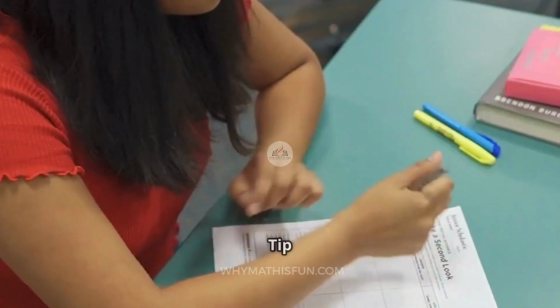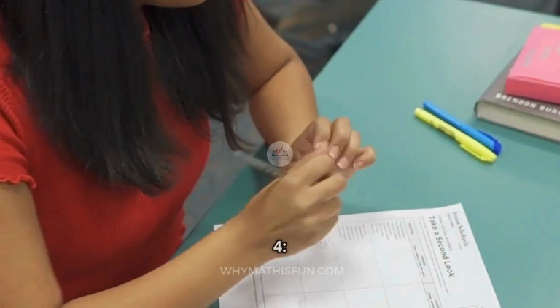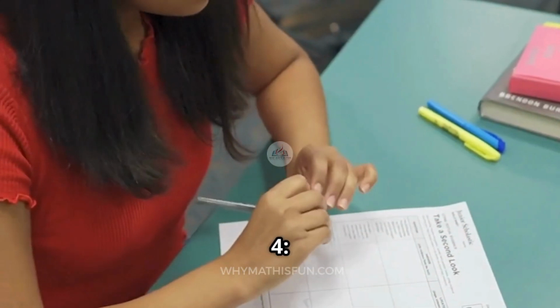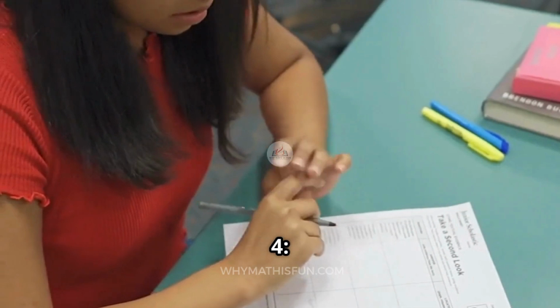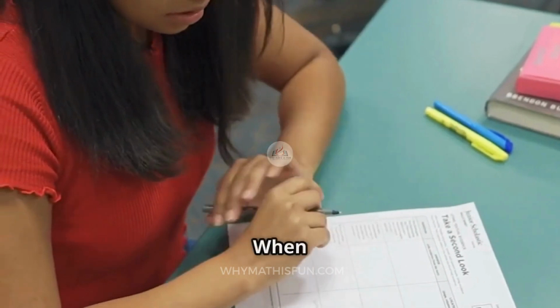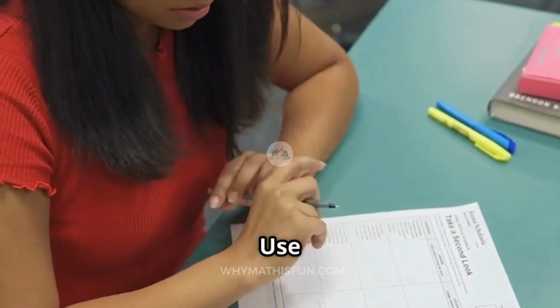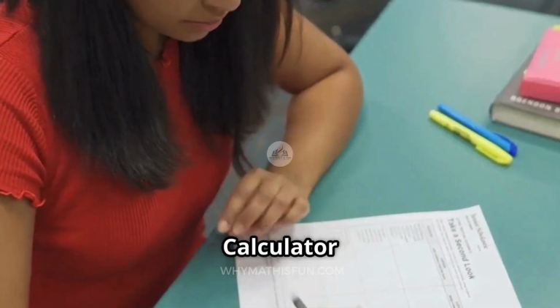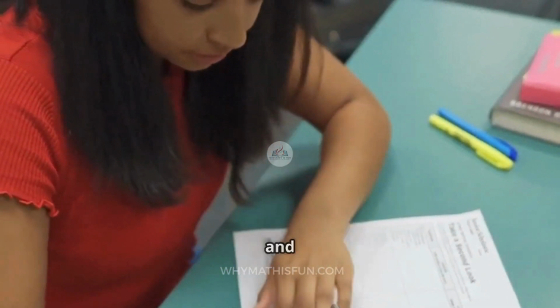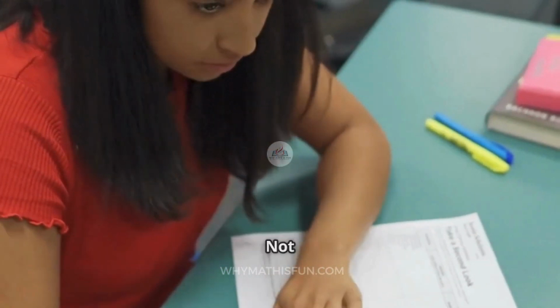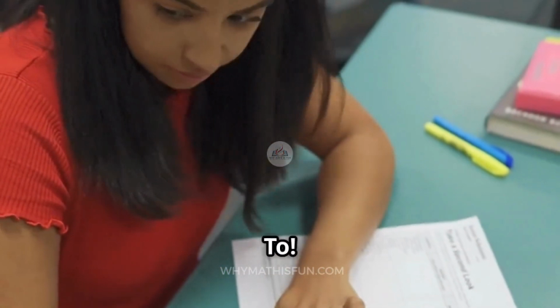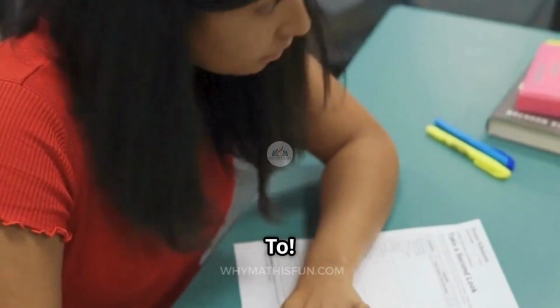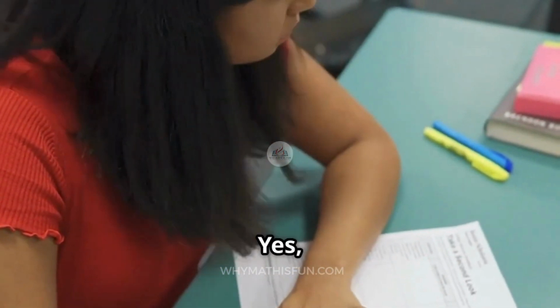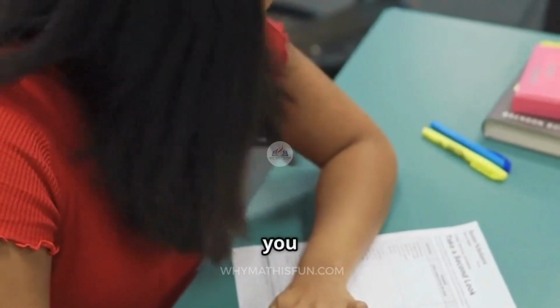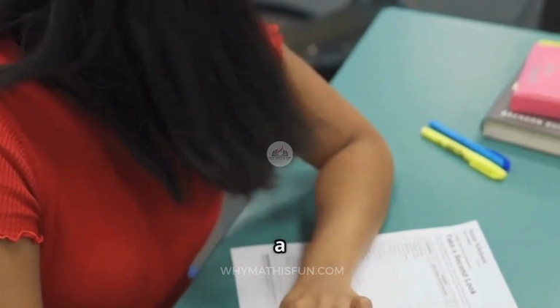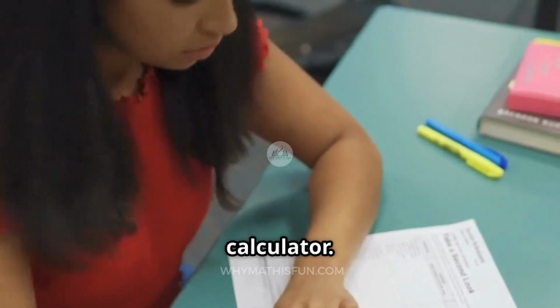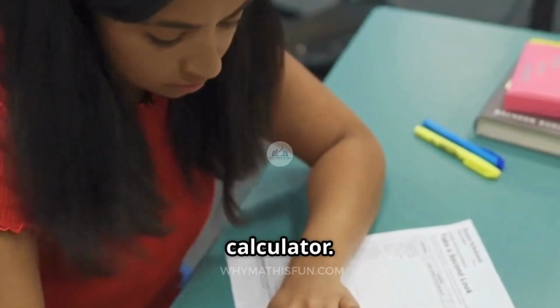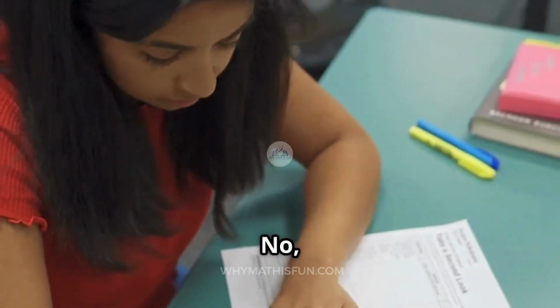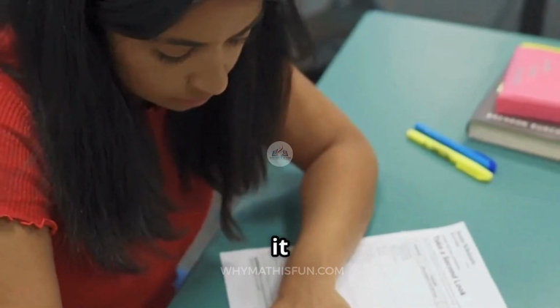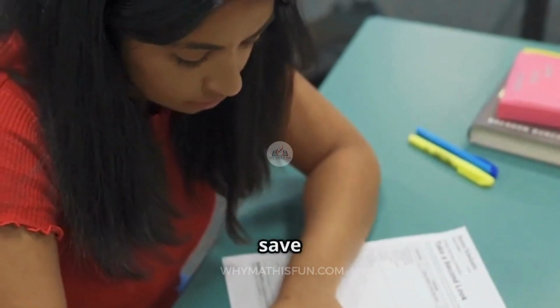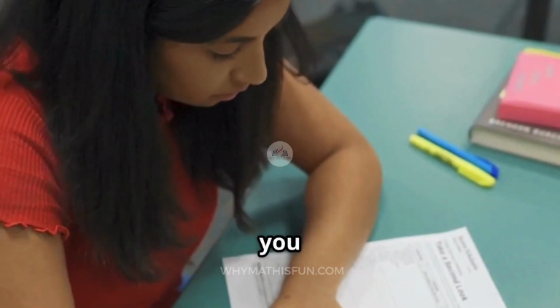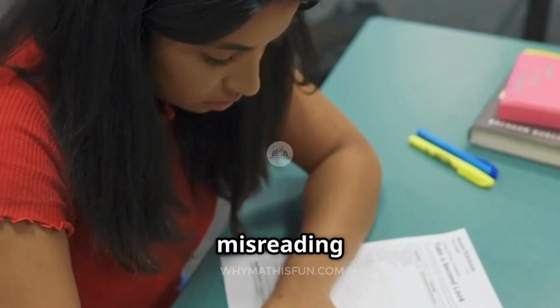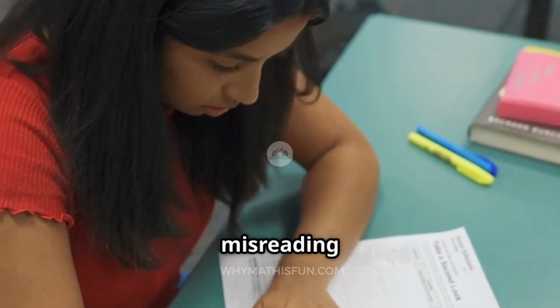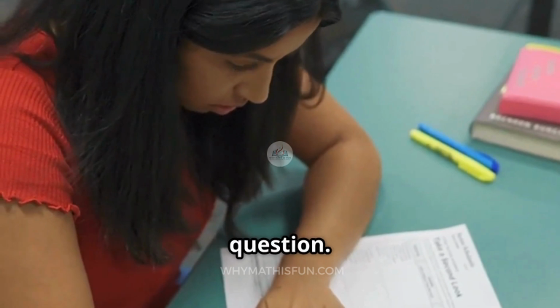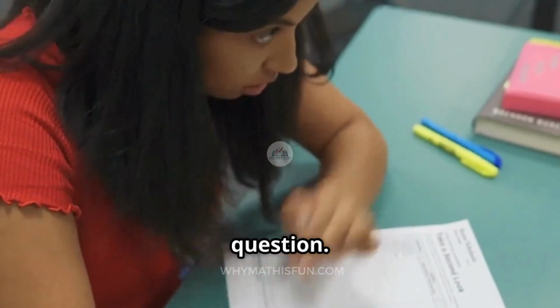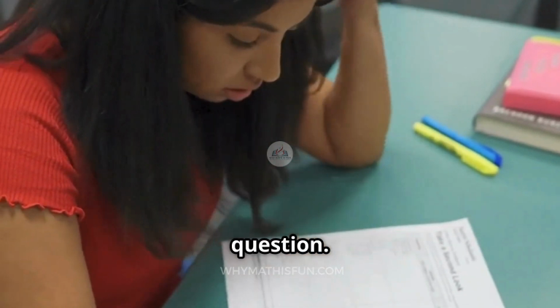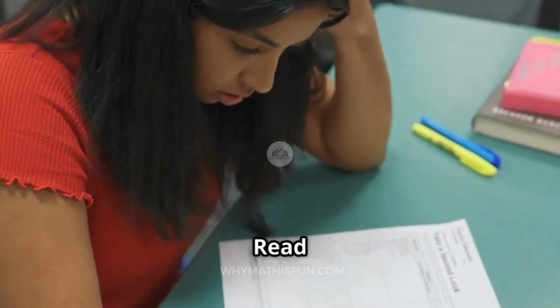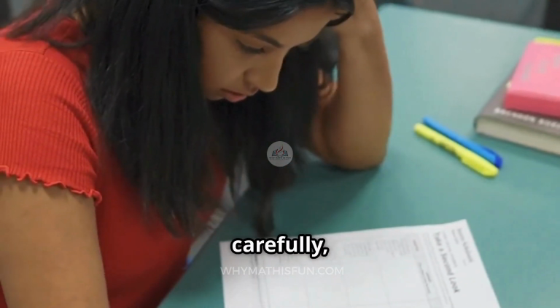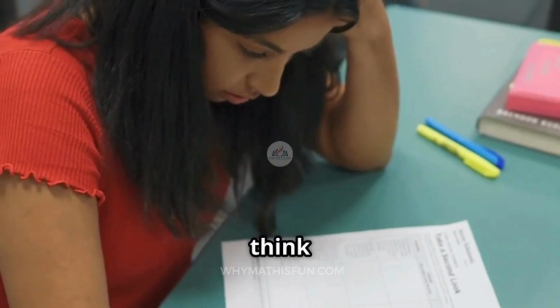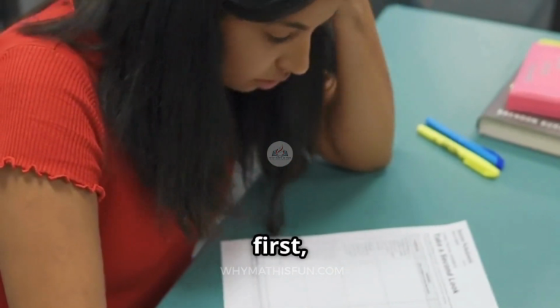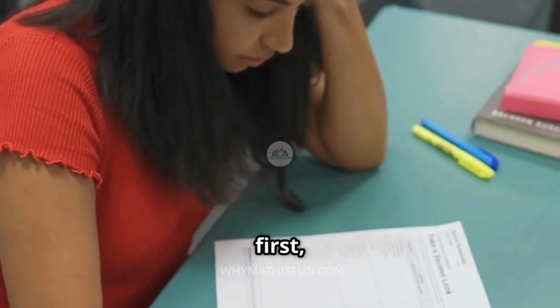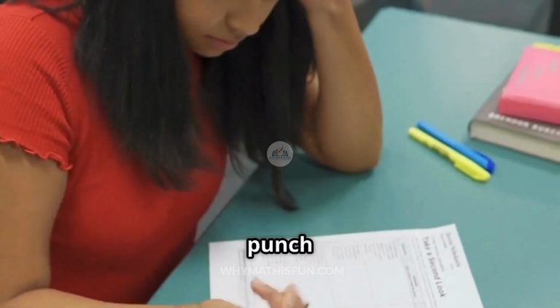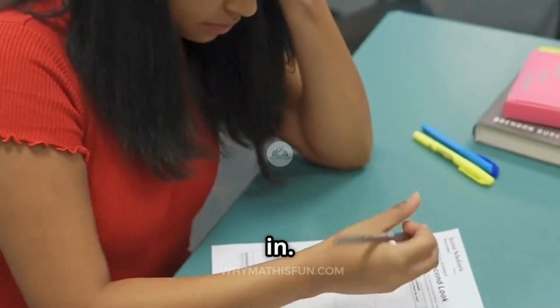Tip 4: Know when to use a calculator and when not to. Yes, you get a calculator. No, it won't save you from misreading the question. Read carefully, think first, then punch in.